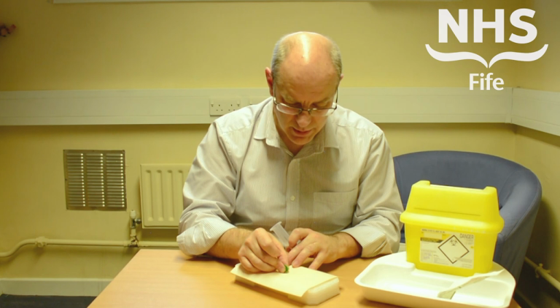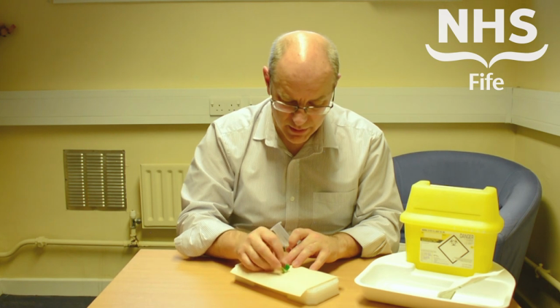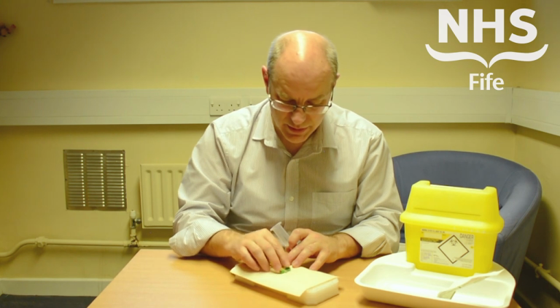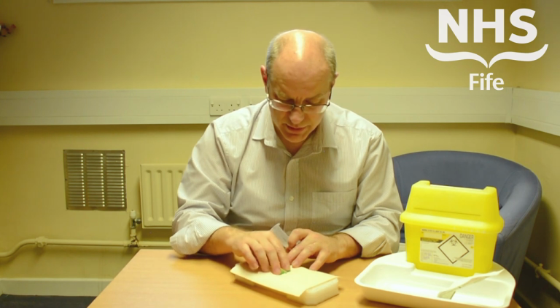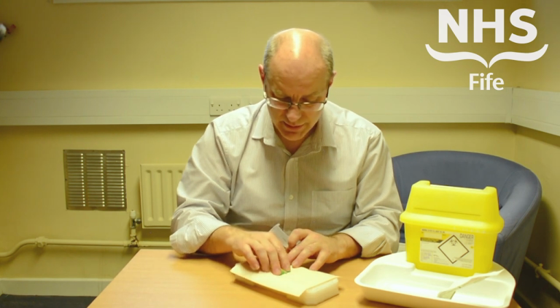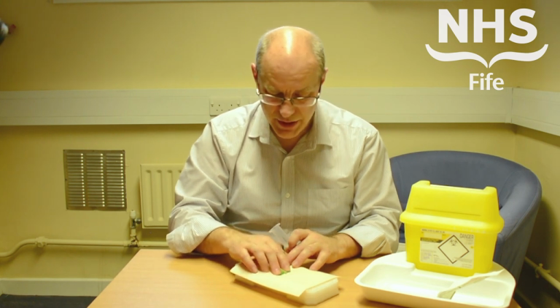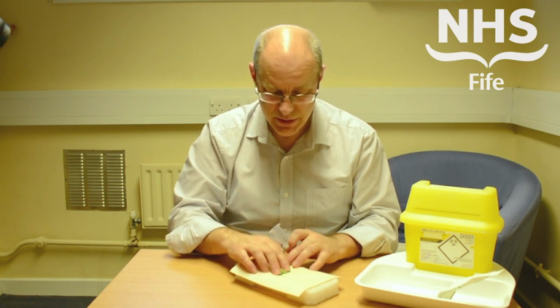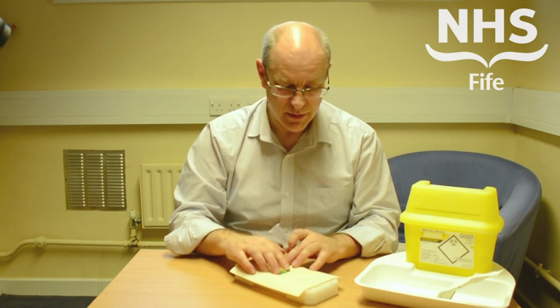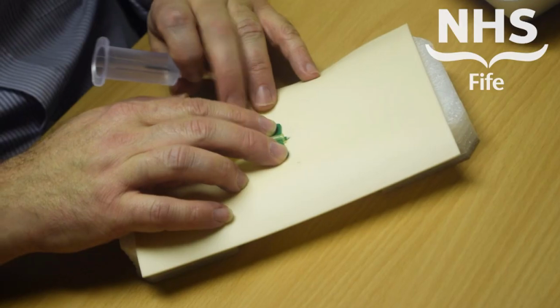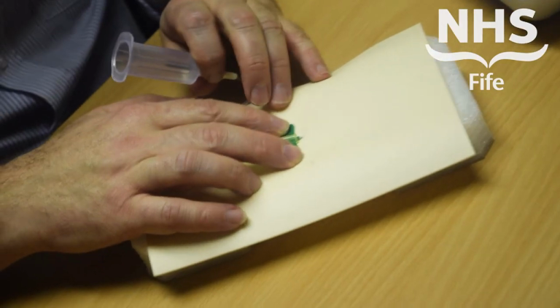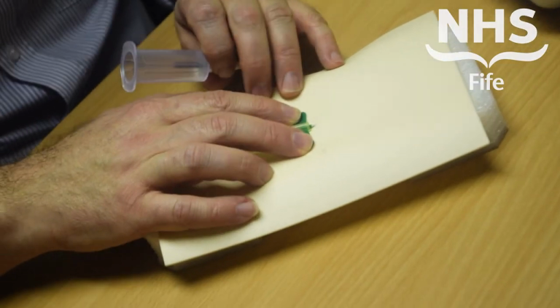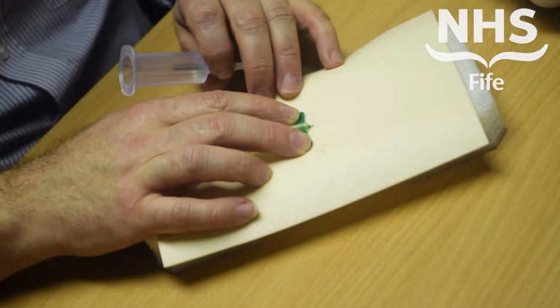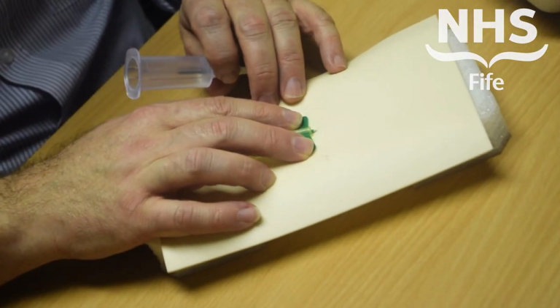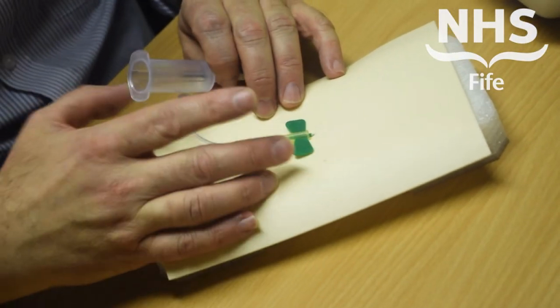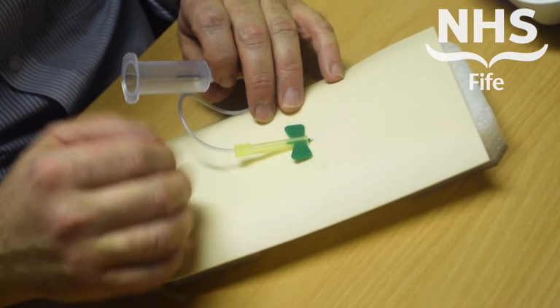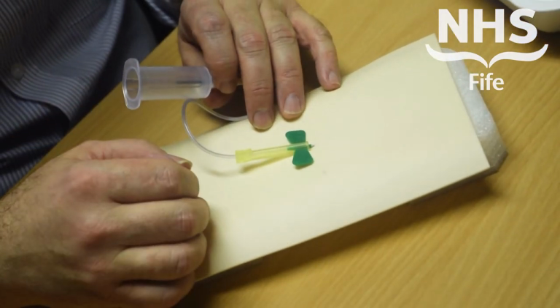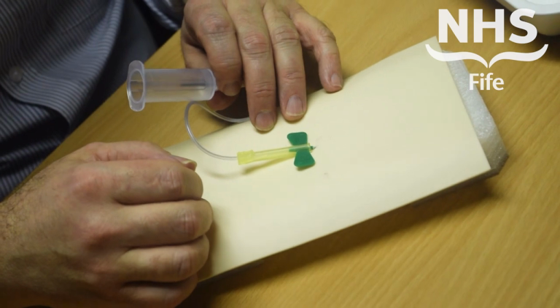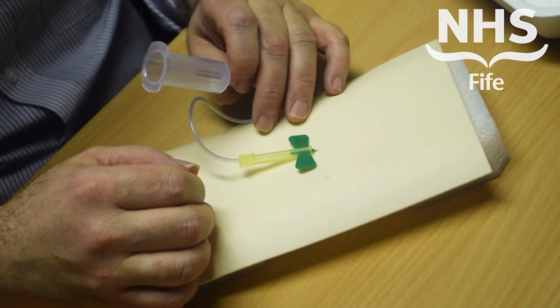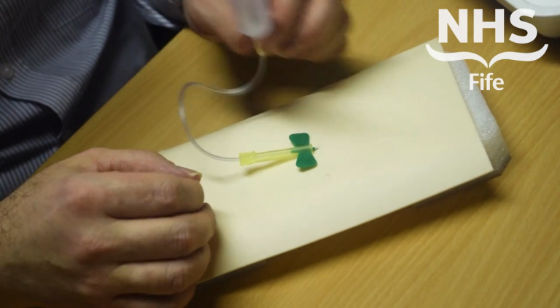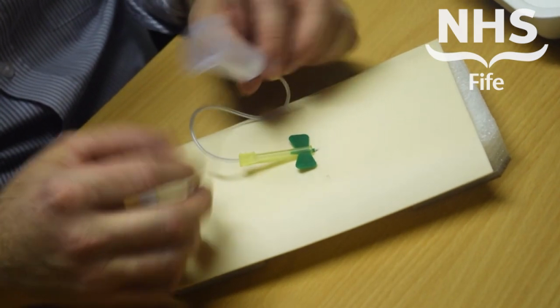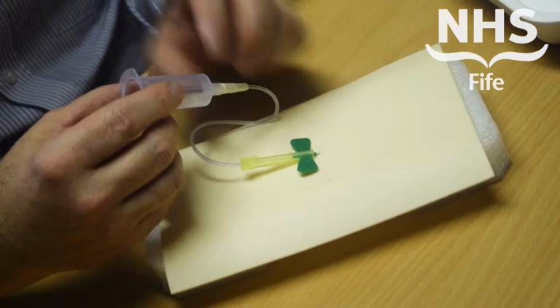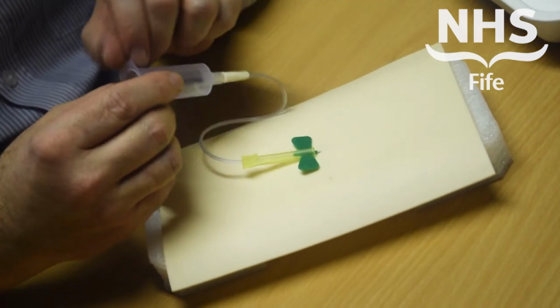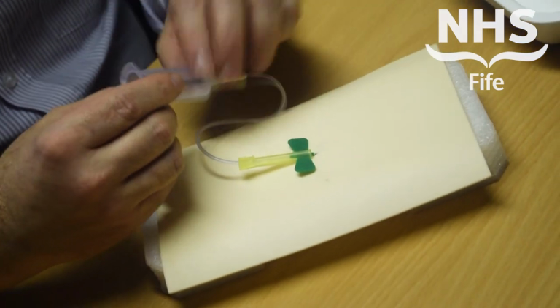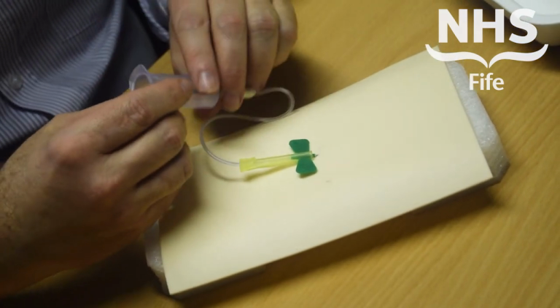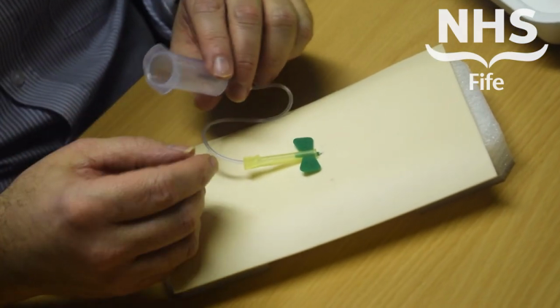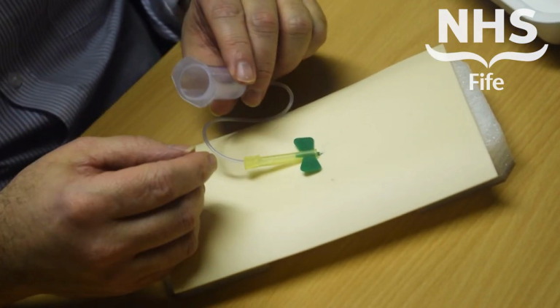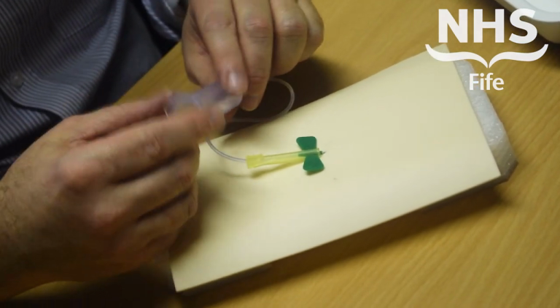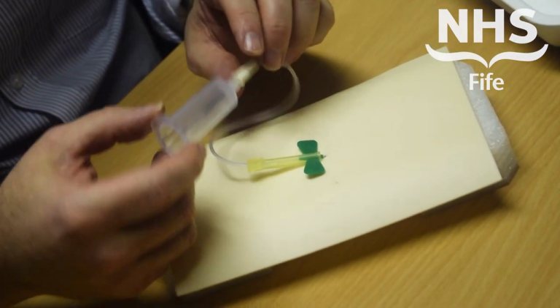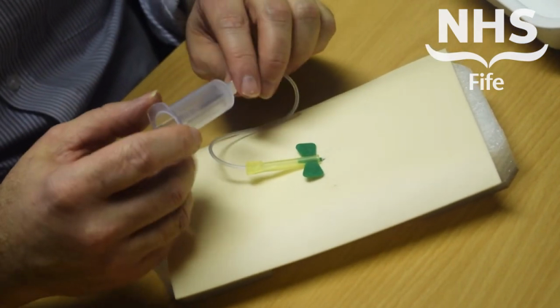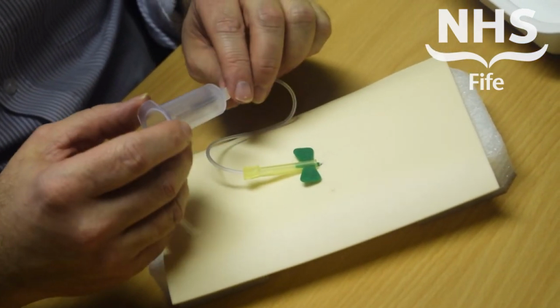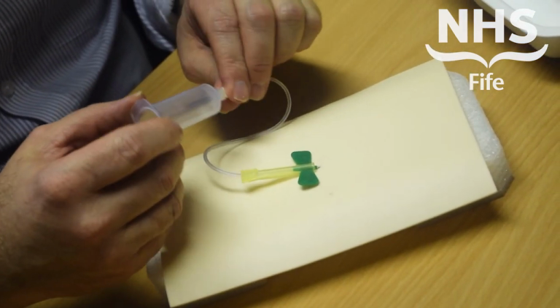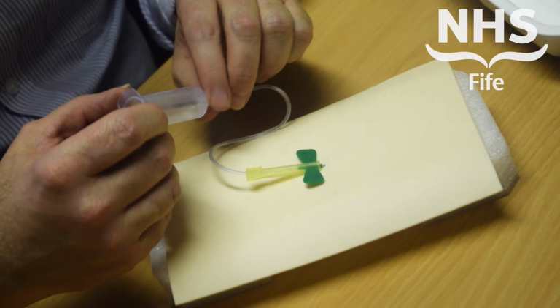Insert the device into the patient. That can then be secured with tape as appropriate. You can then take your blood samples as required using the vacutainer system.